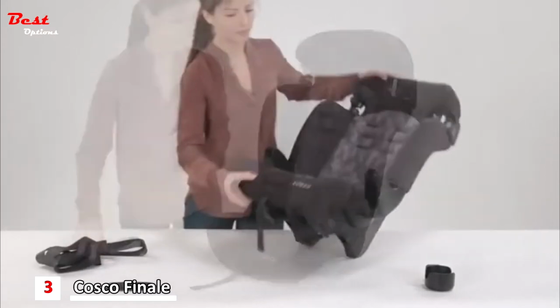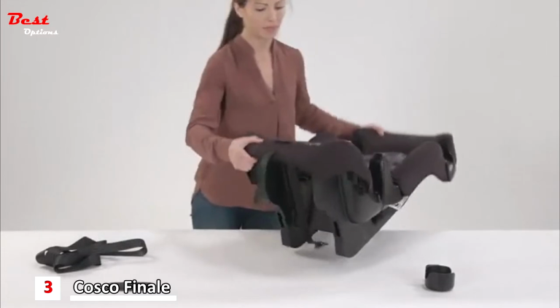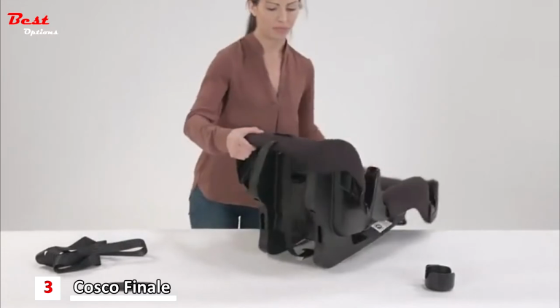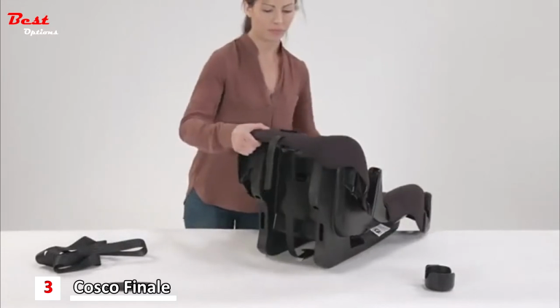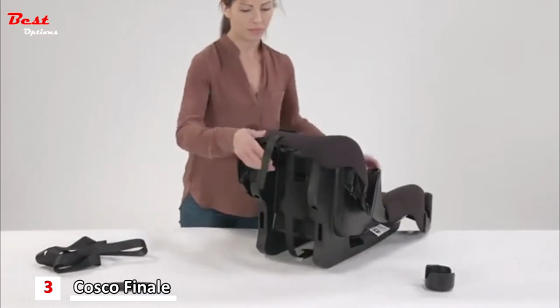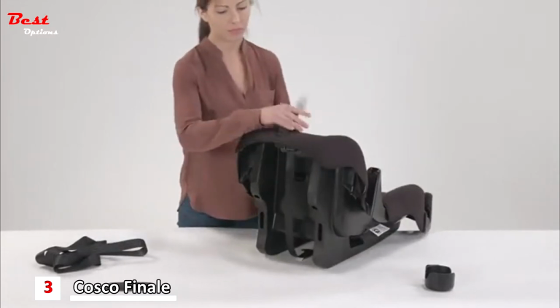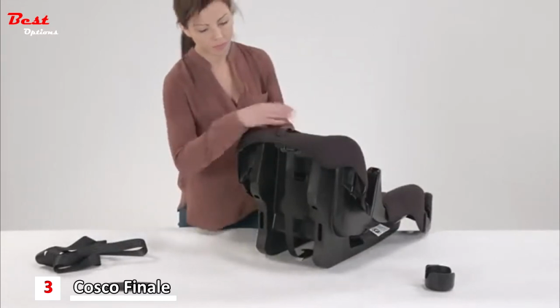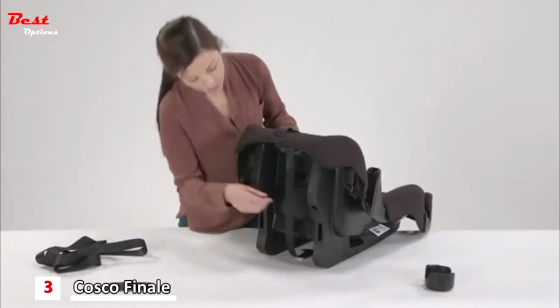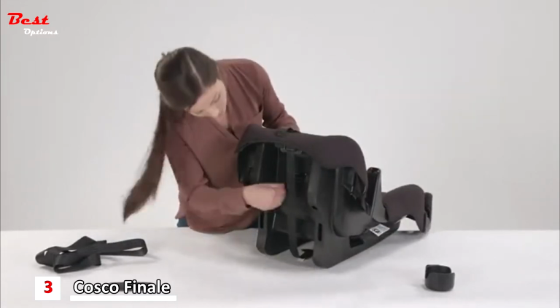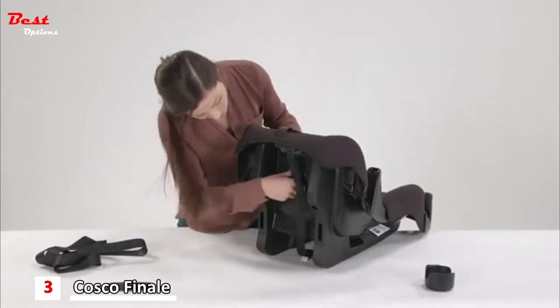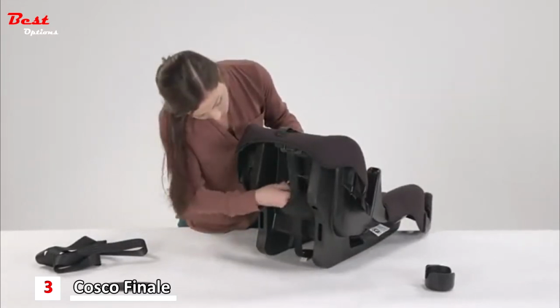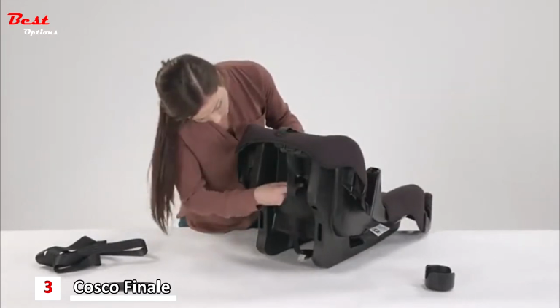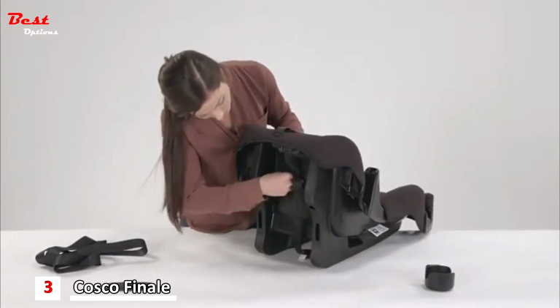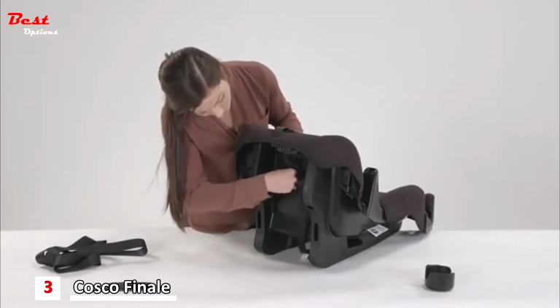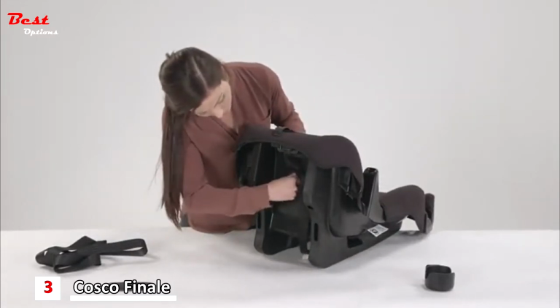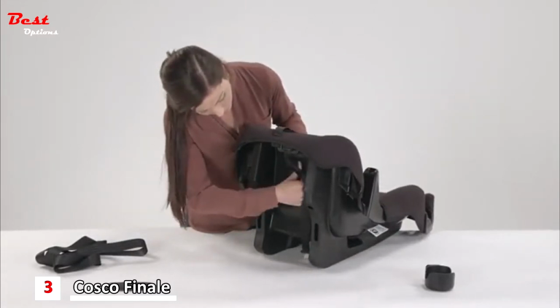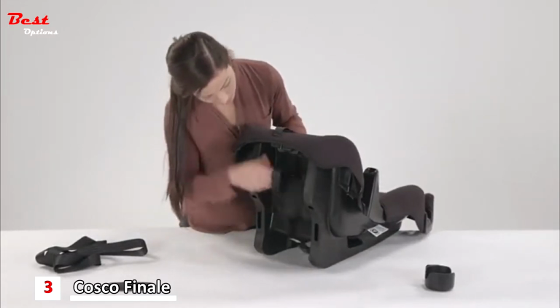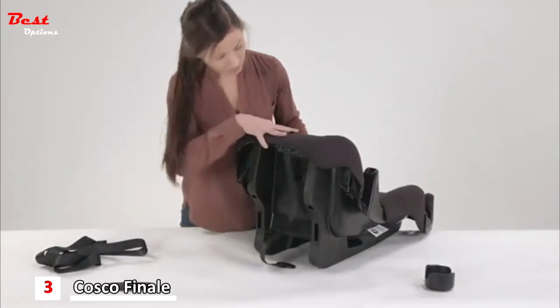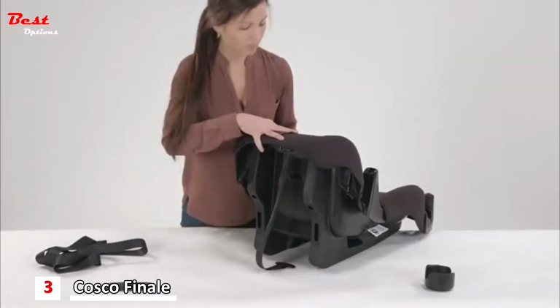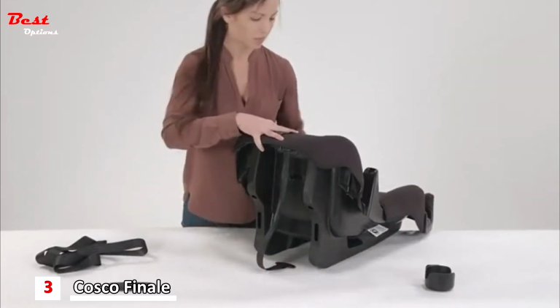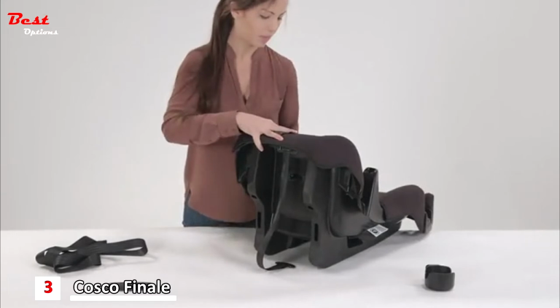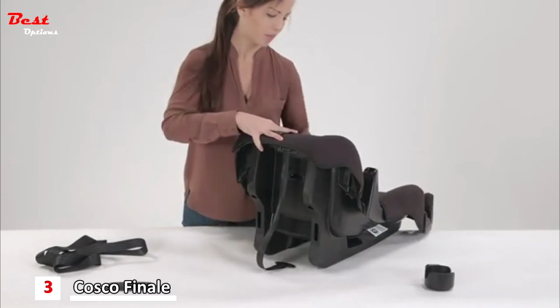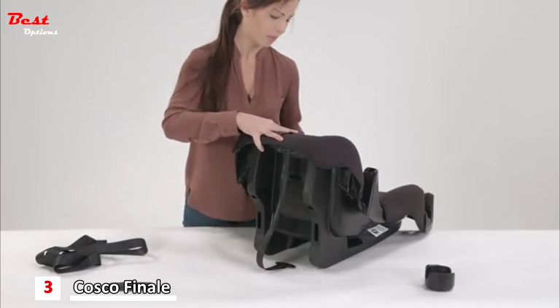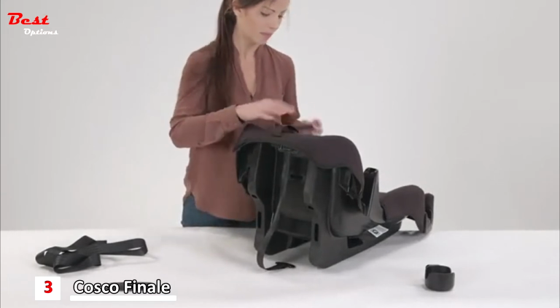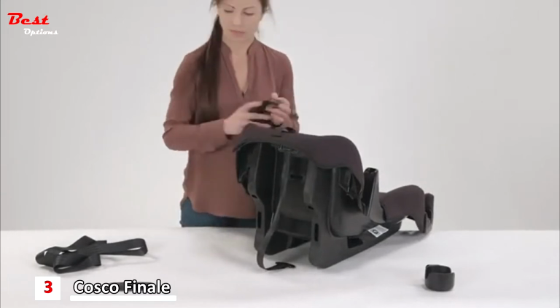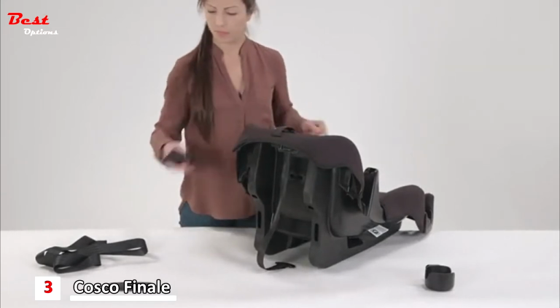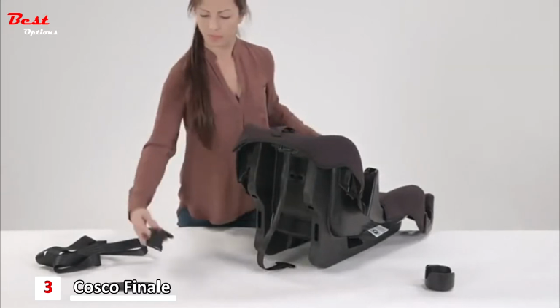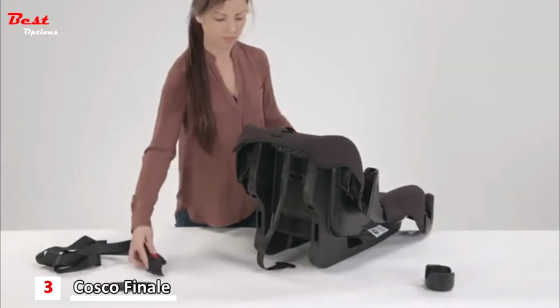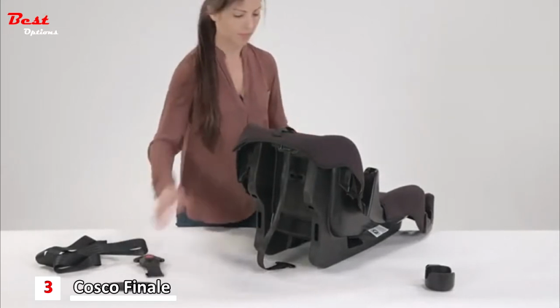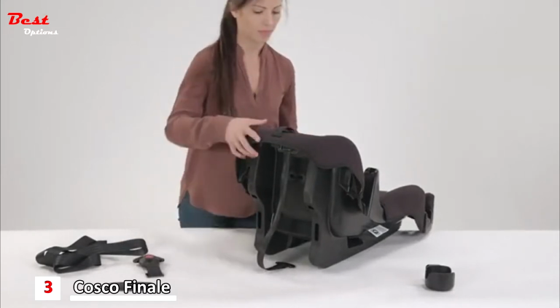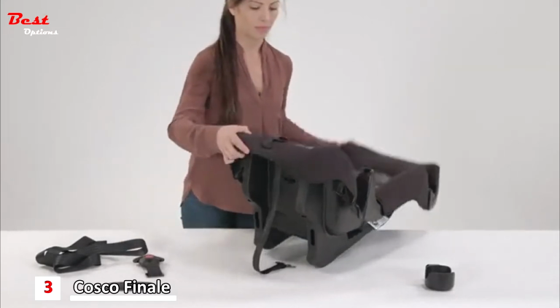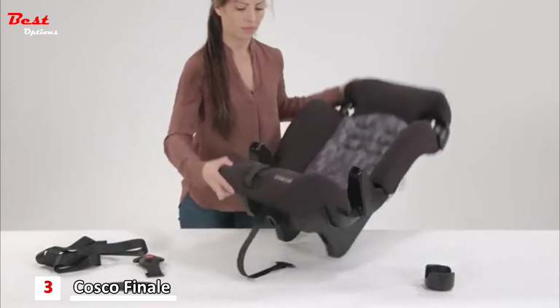Now turn the seat over to find the buckle's metal retainer on the underside of the seat and push it up through the buckle slot. From the top of the seat, pull the buckle out.